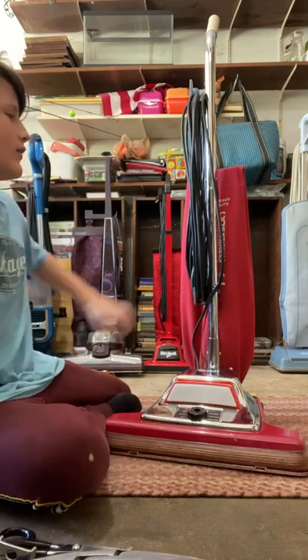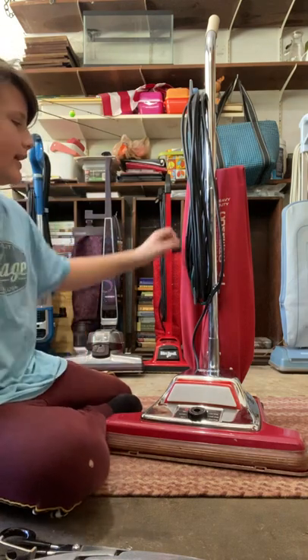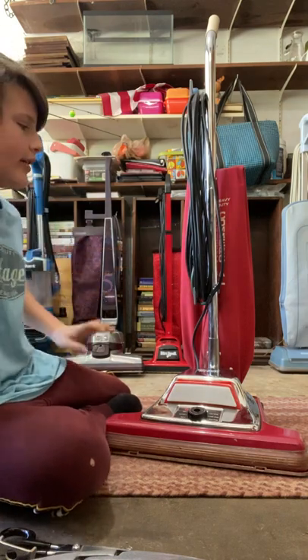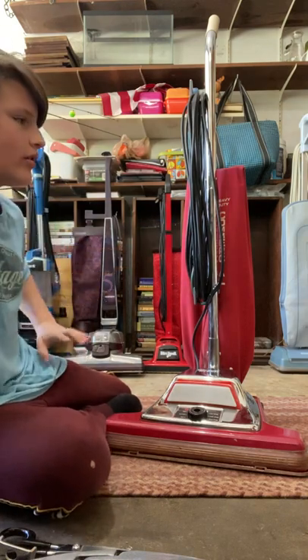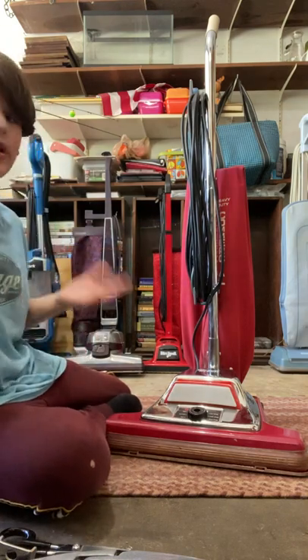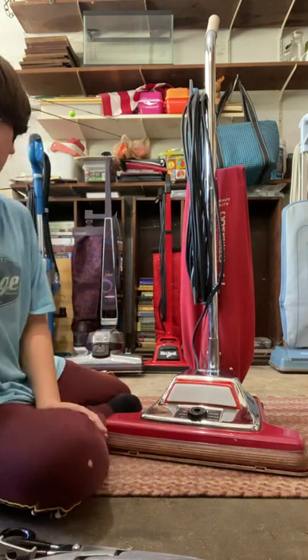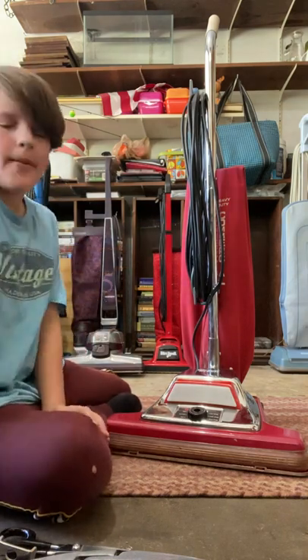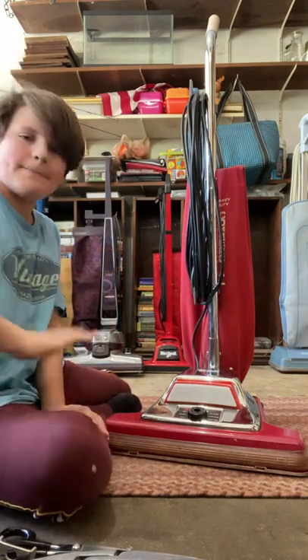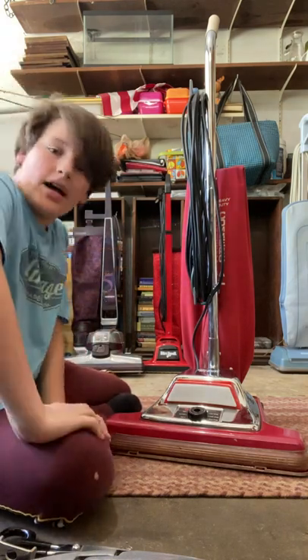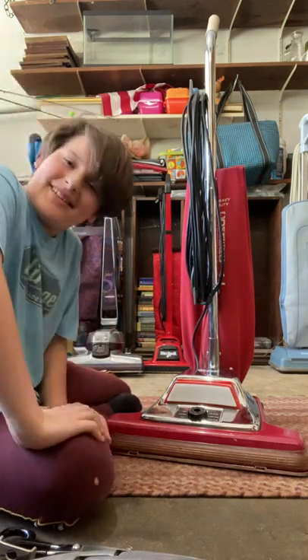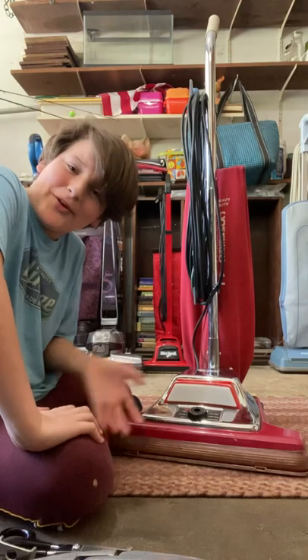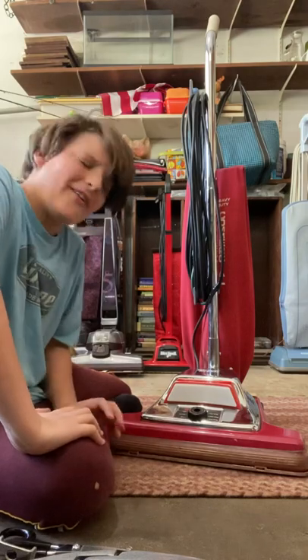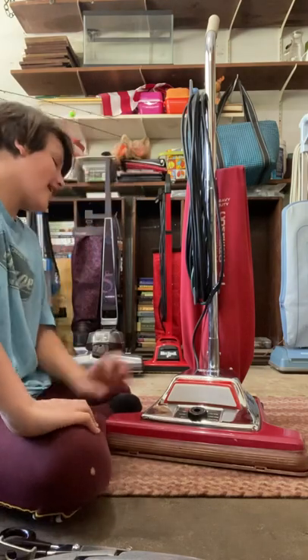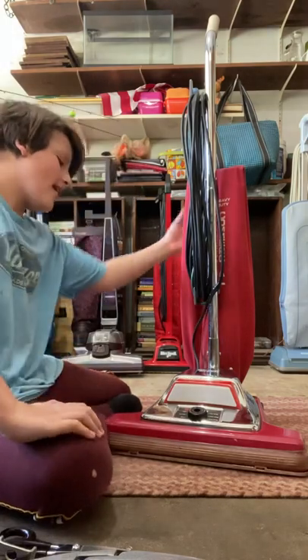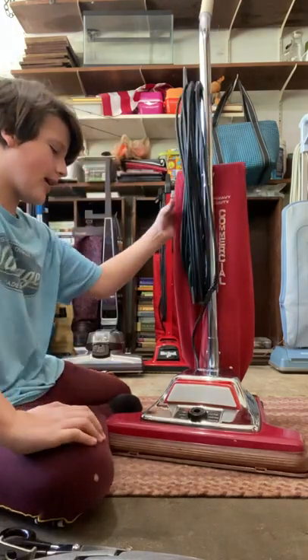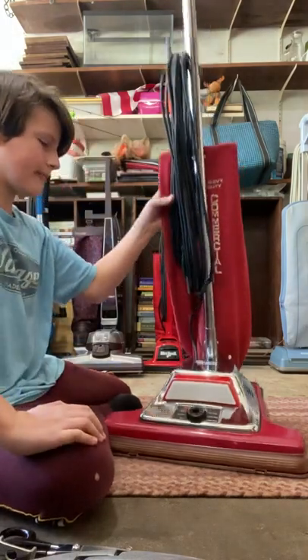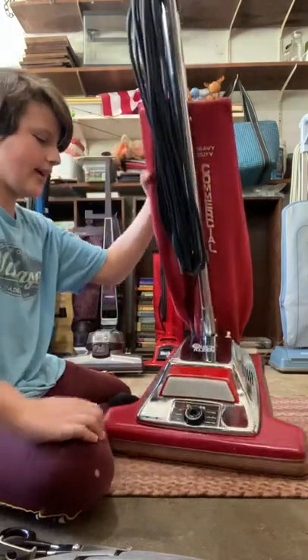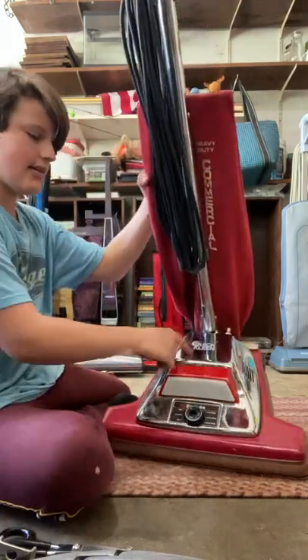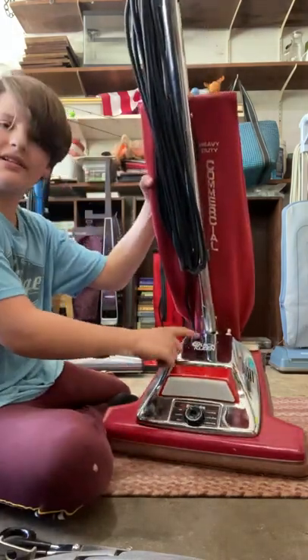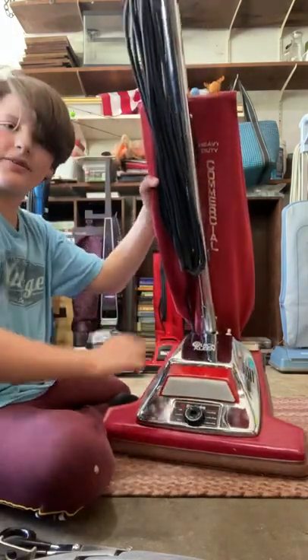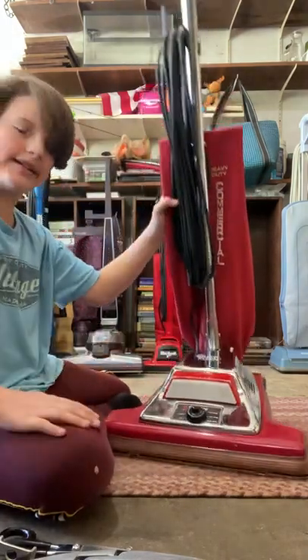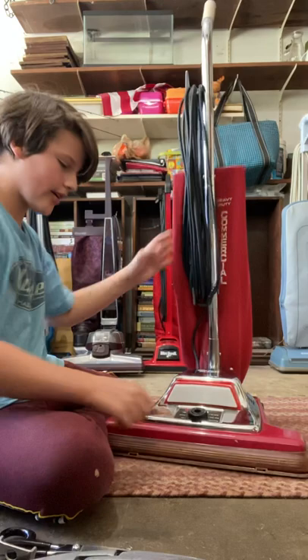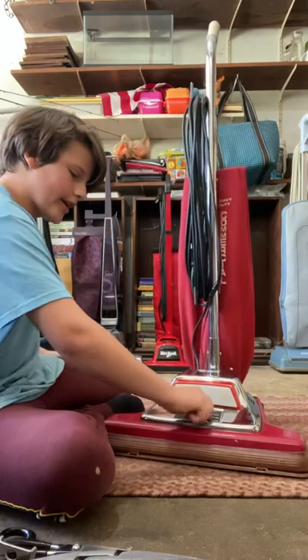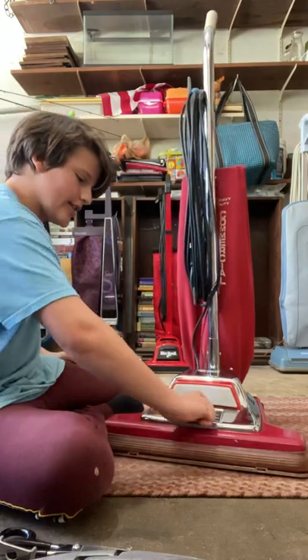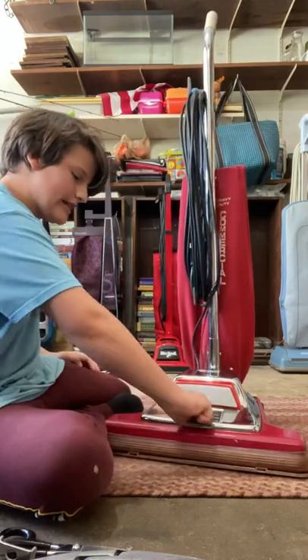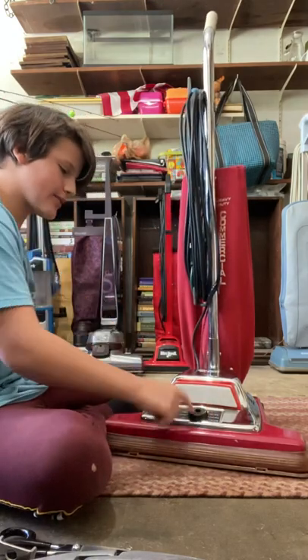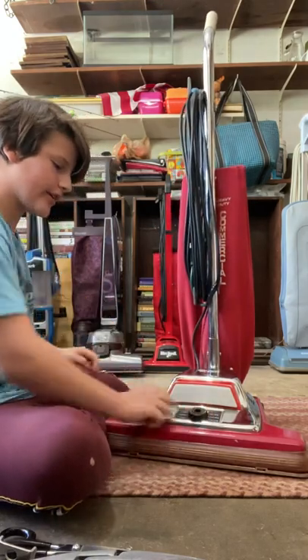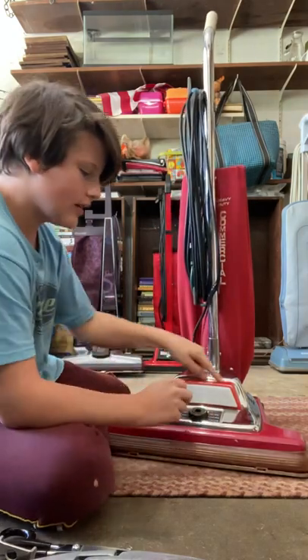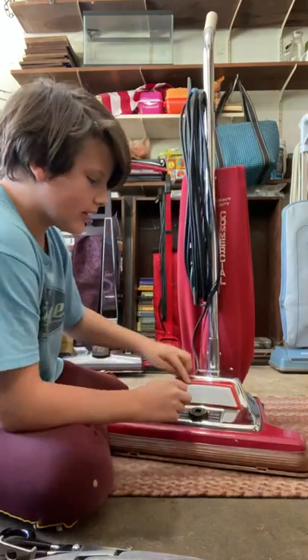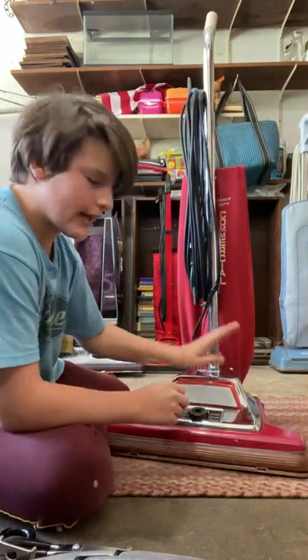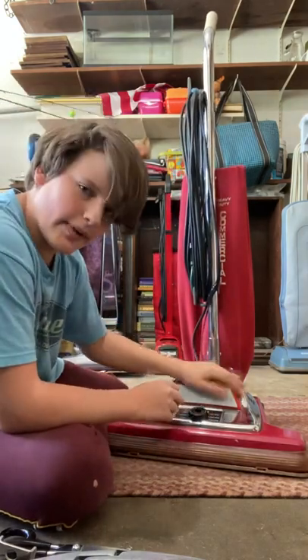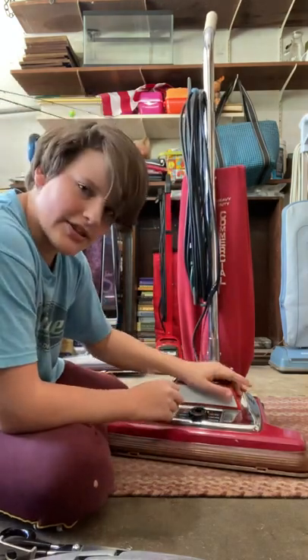I haven't made a review video on it yet. It still has a quick clean sticker on here. The height adjustment works really good. The headlight went out yesterday.